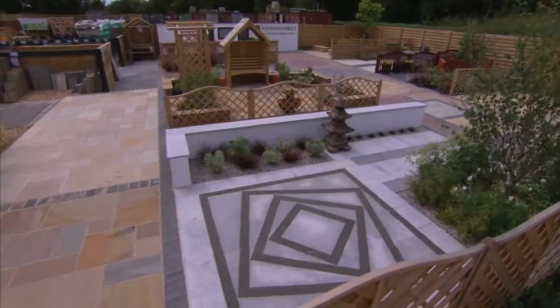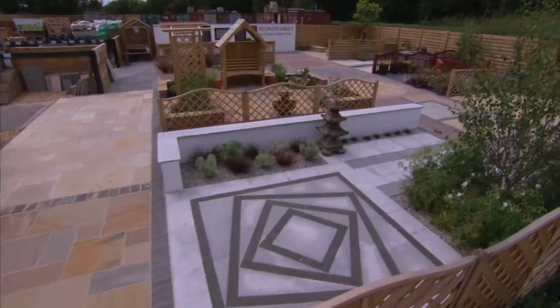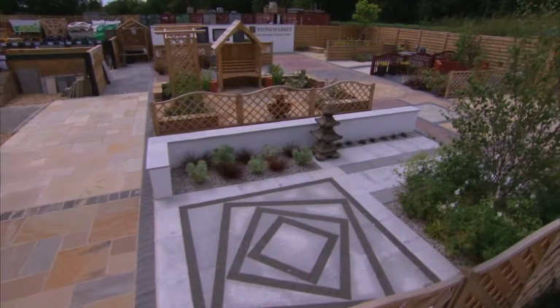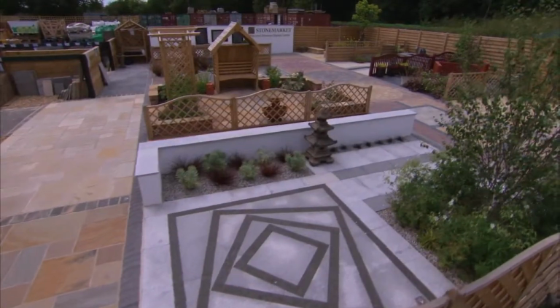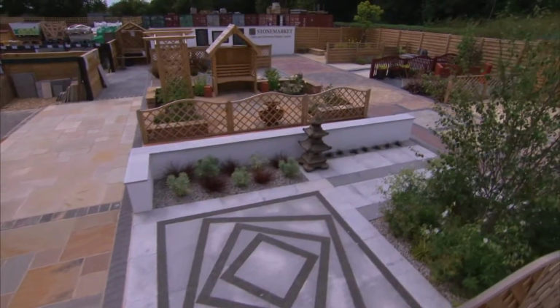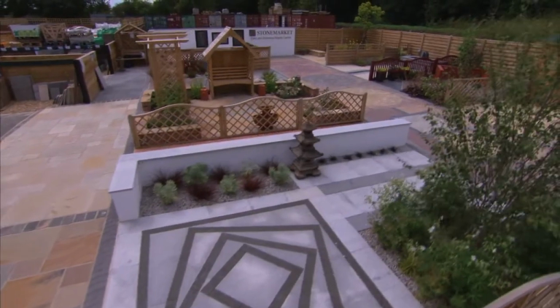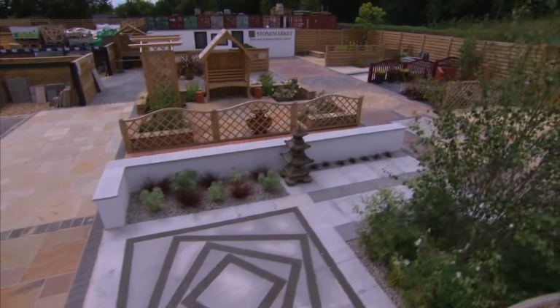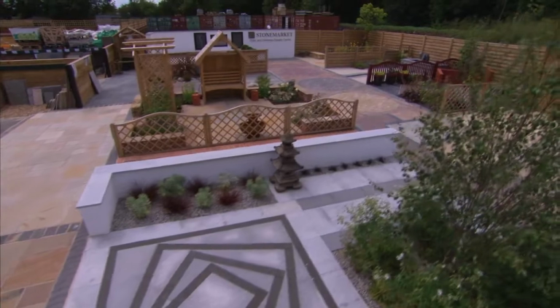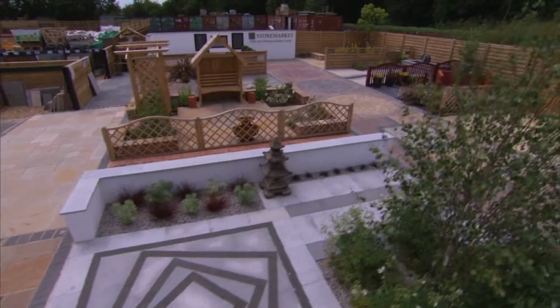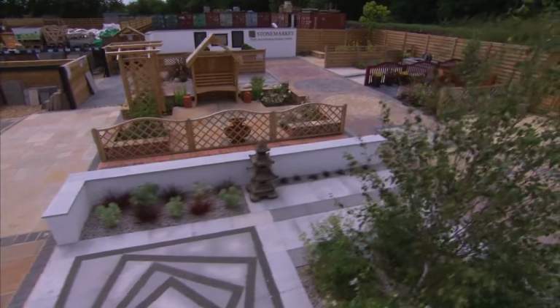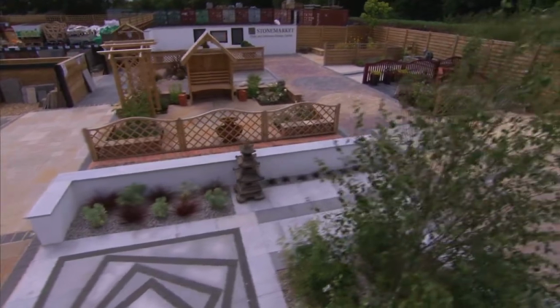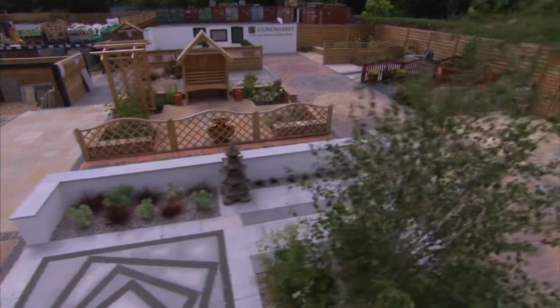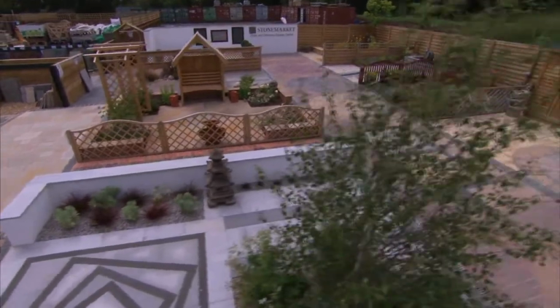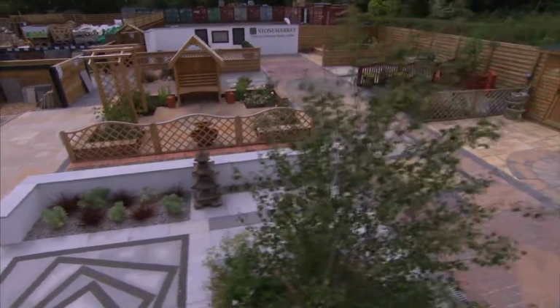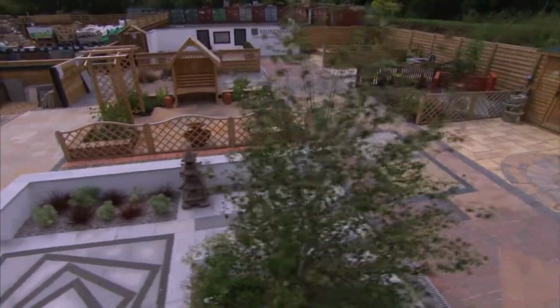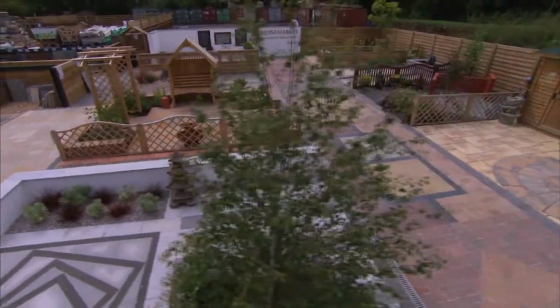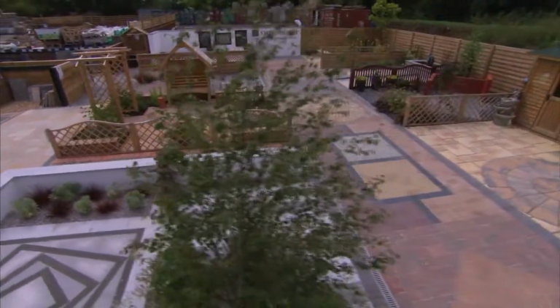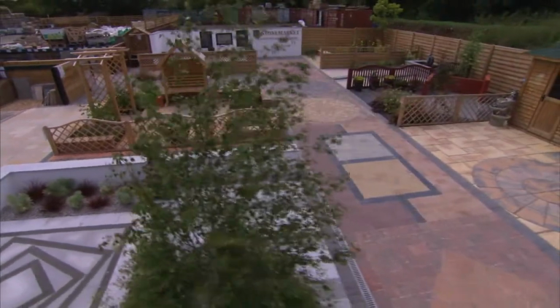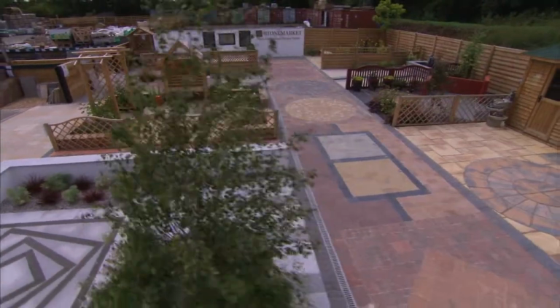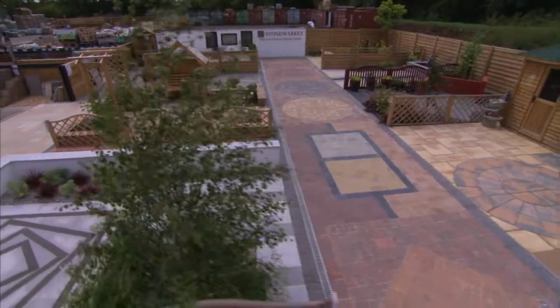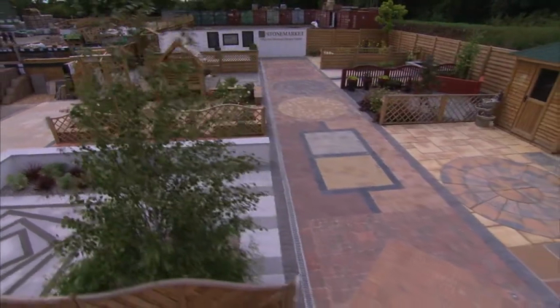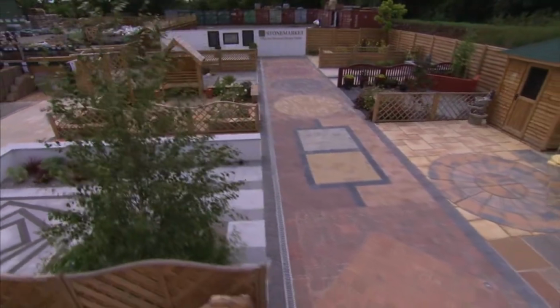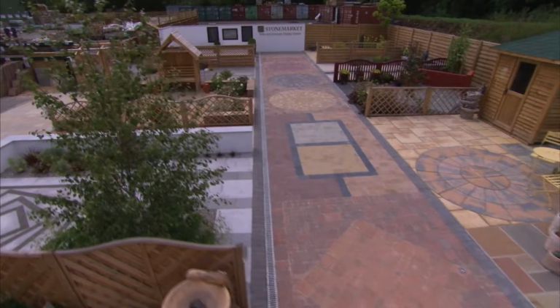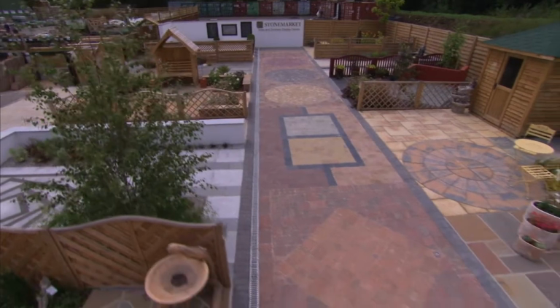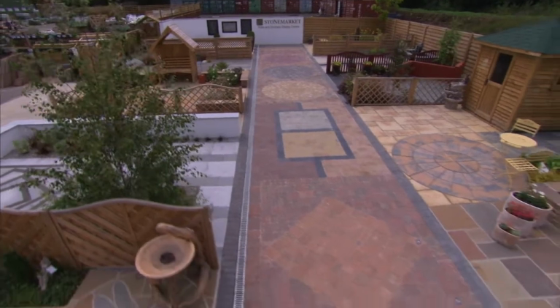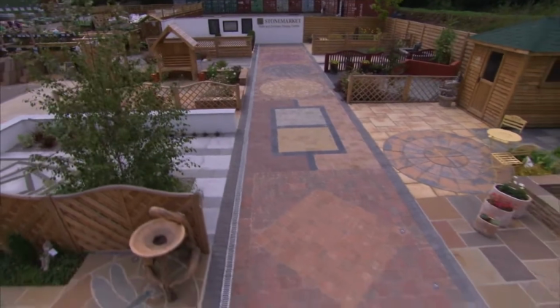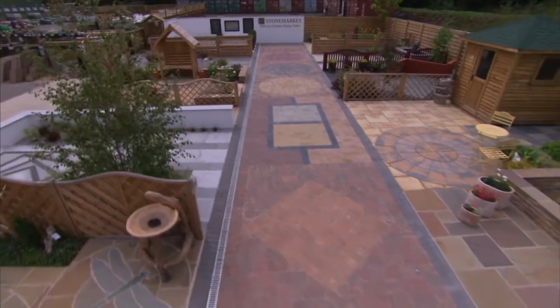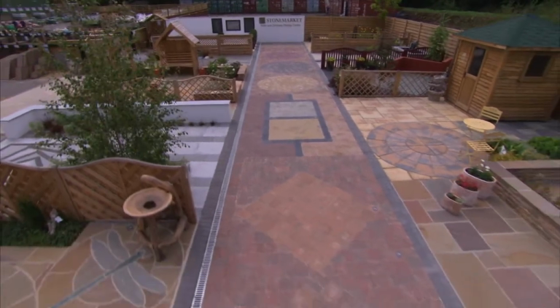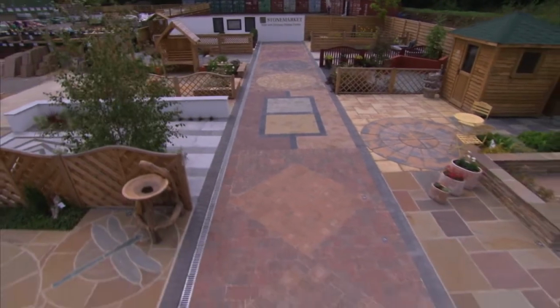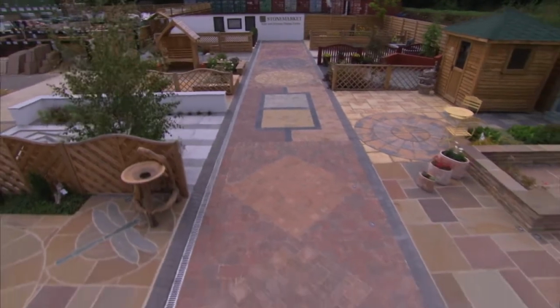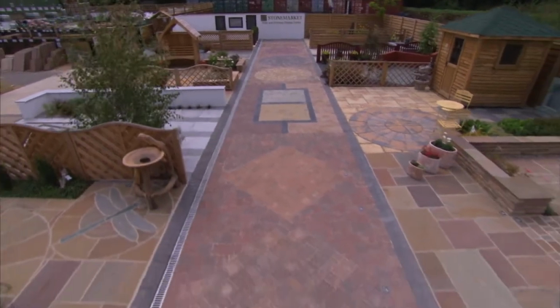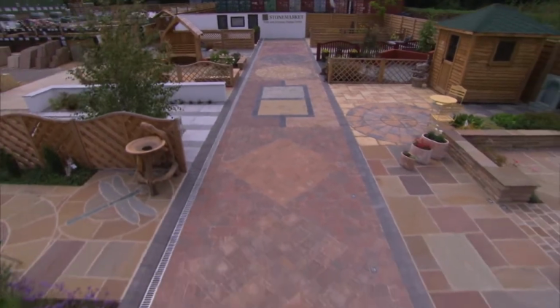Designed by Jessington's in-house garden design team, the Display Centre features over a dozen gallery gardens, divided by a central walkway of driveway pavers.